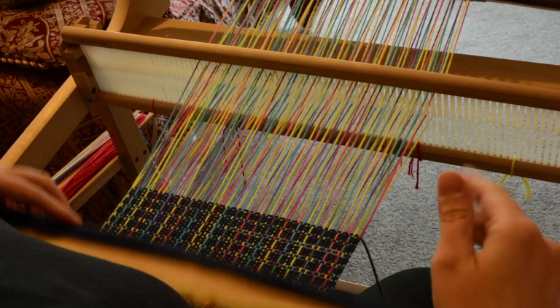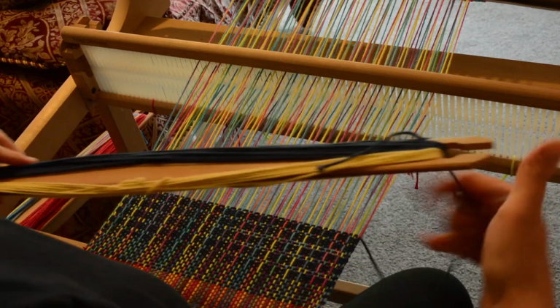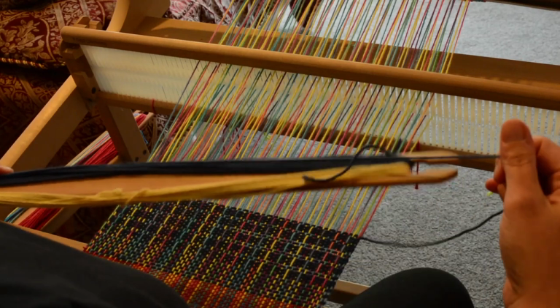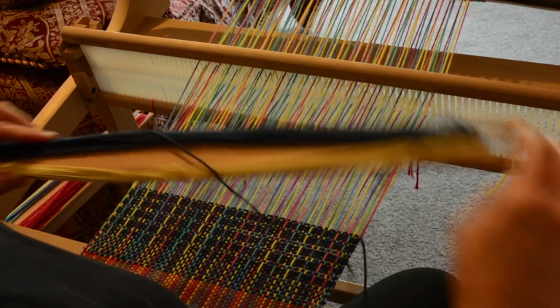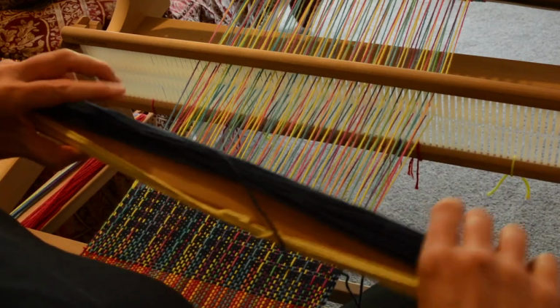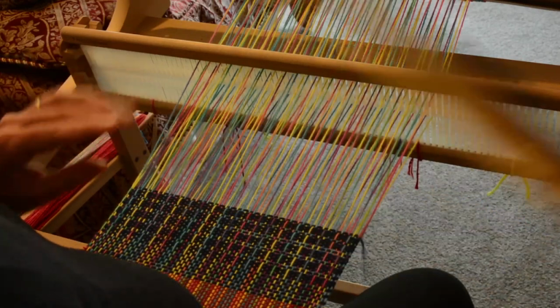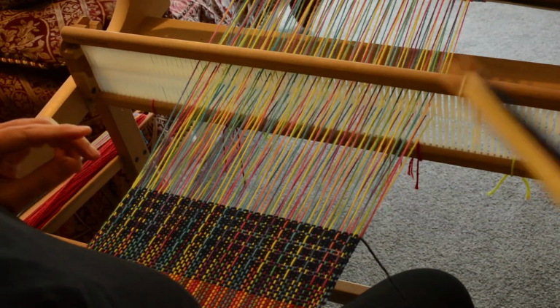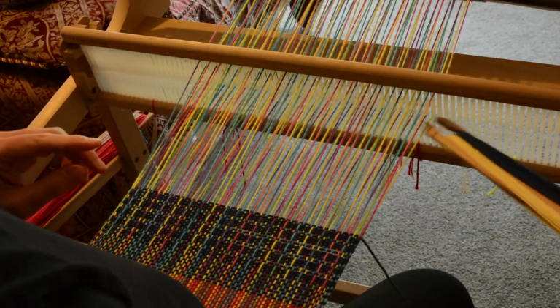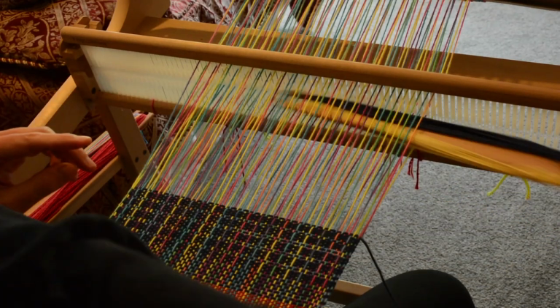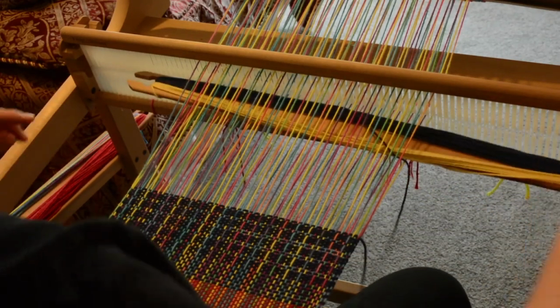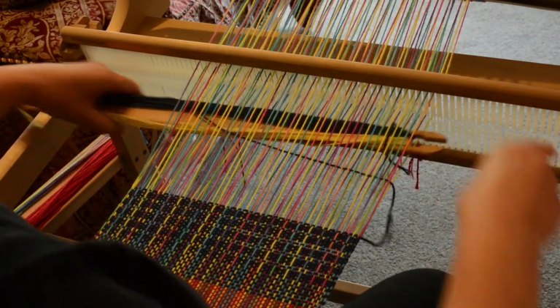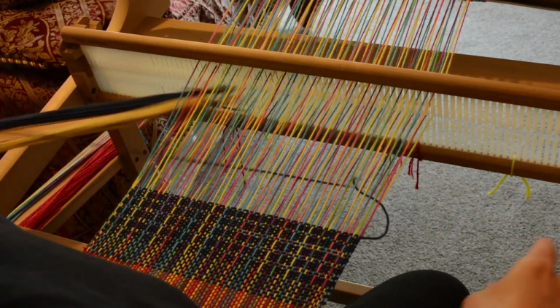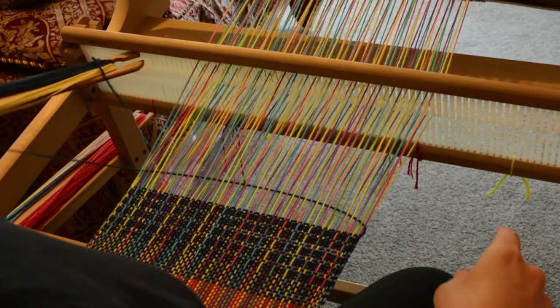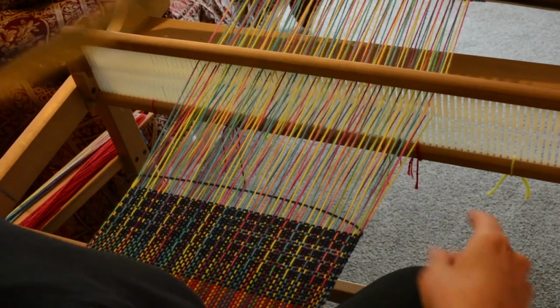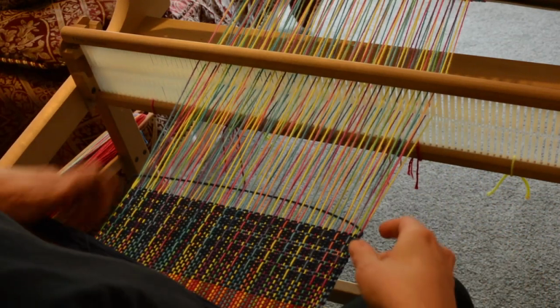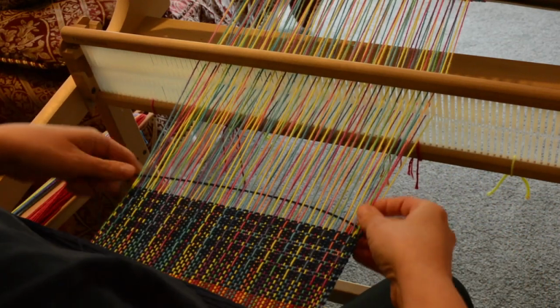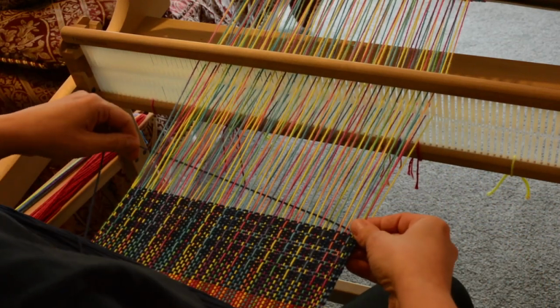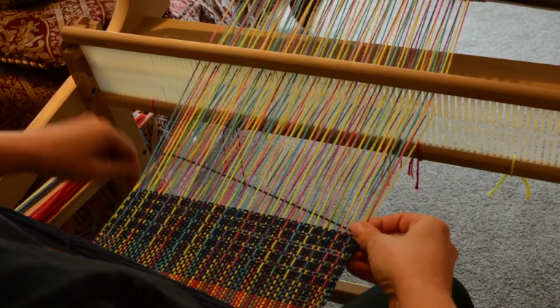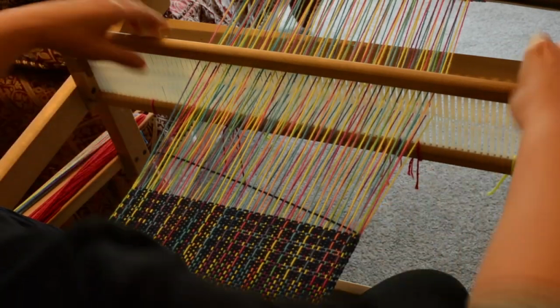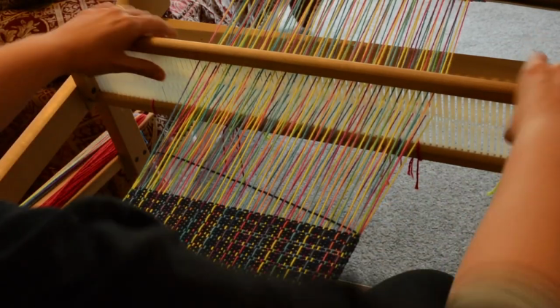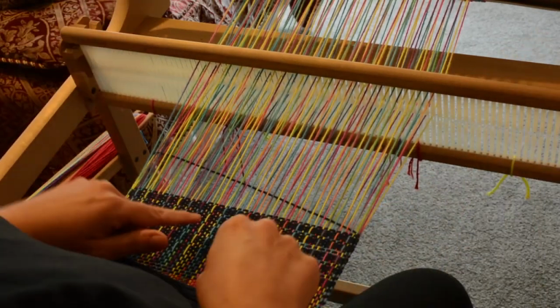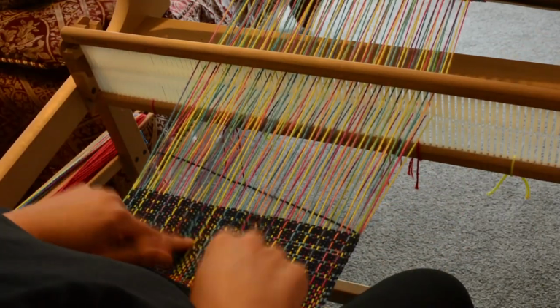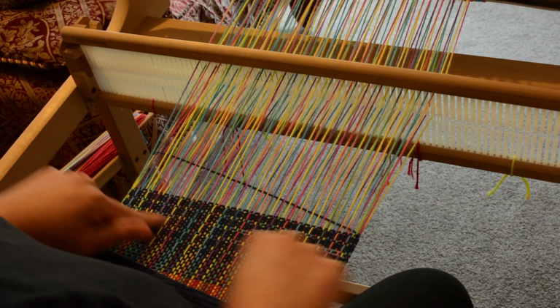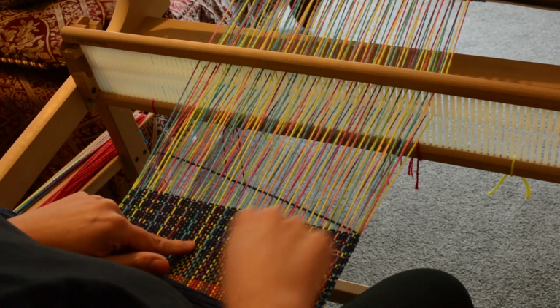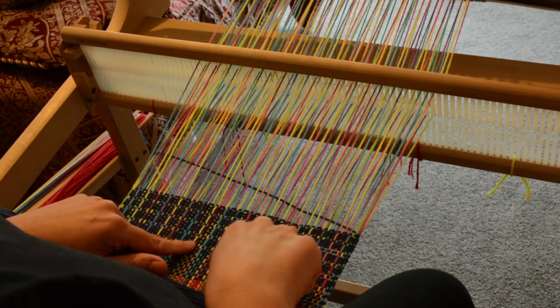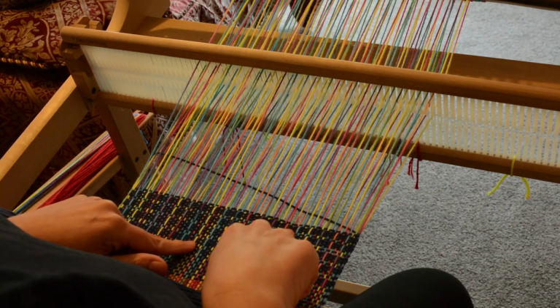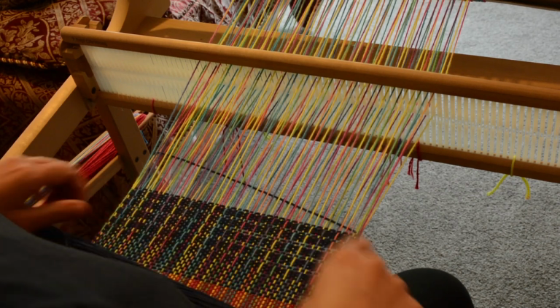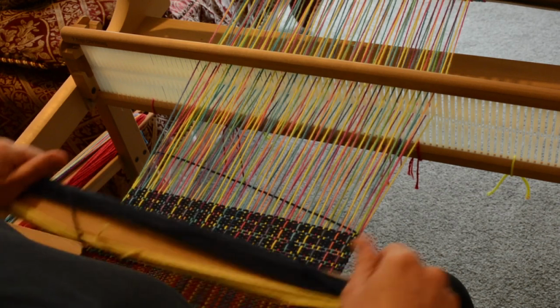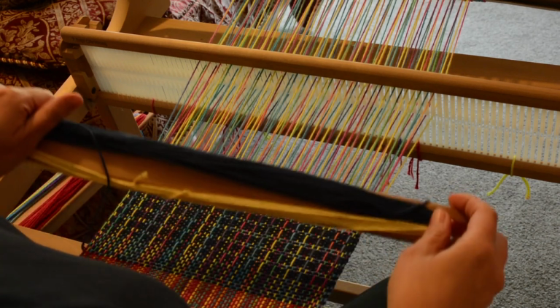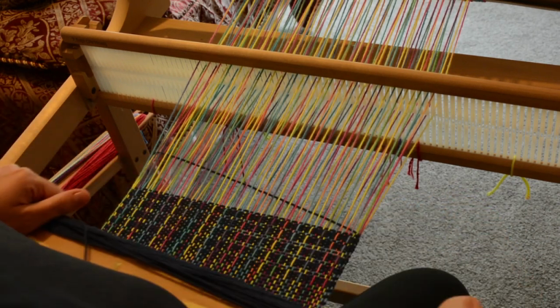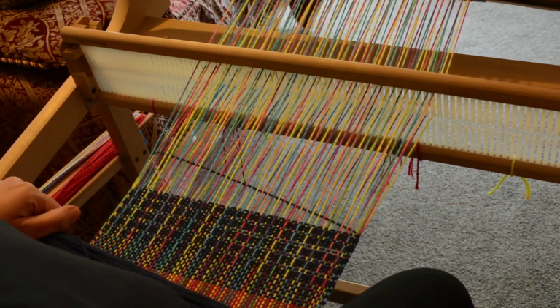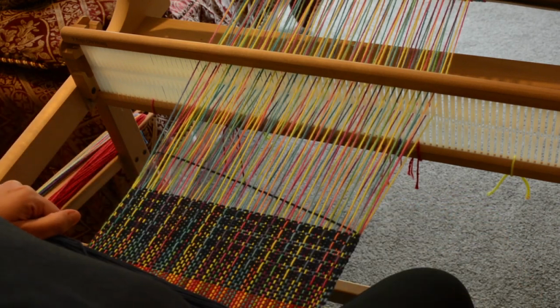So it's six steps, very easy, a lot of repetition, not hard to do at all, and gives a really pretty effect — especially if you use really colourful warp with a solid weft.